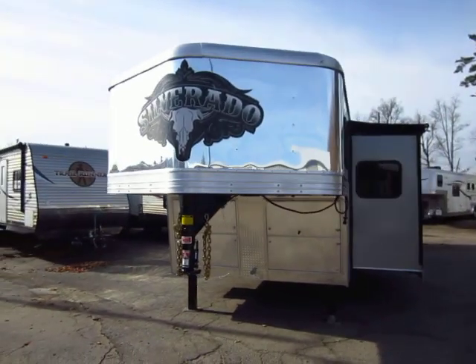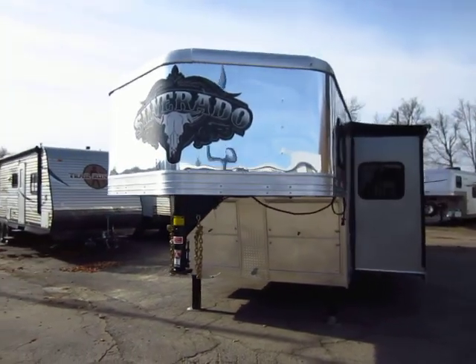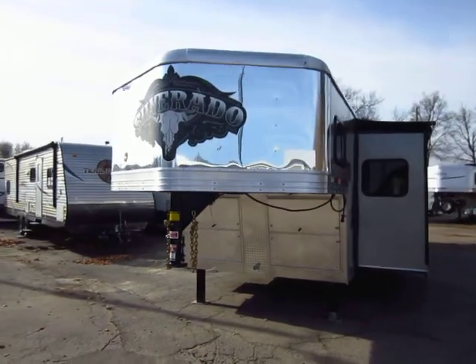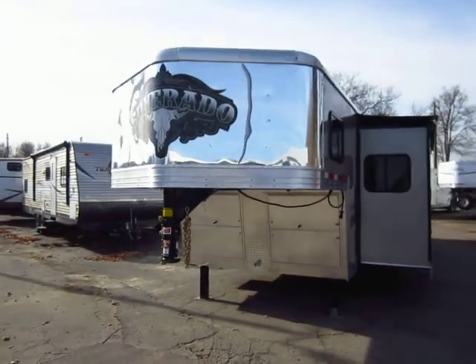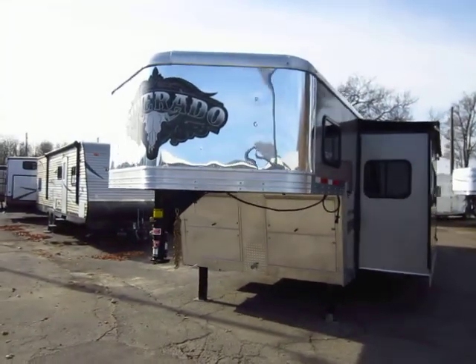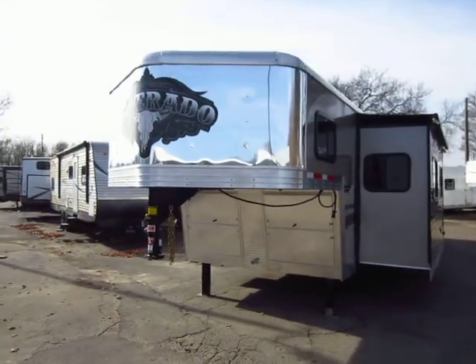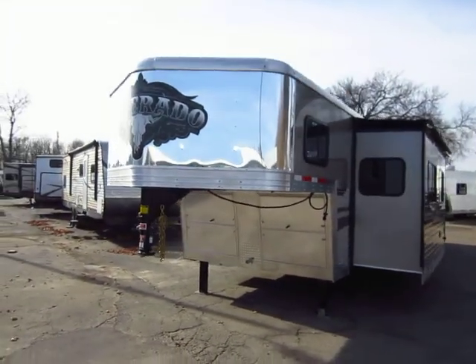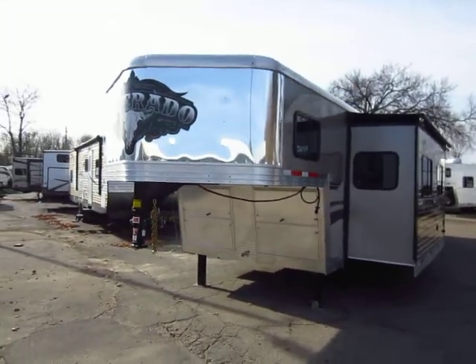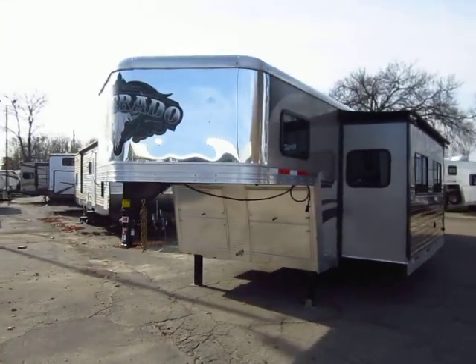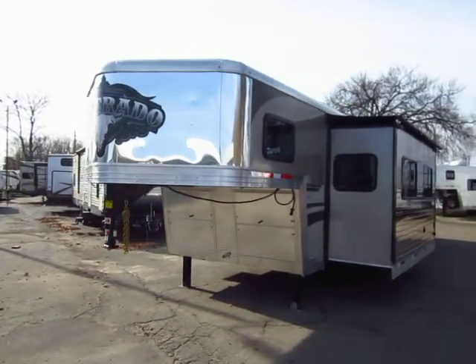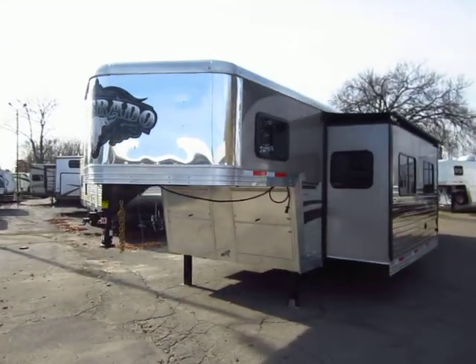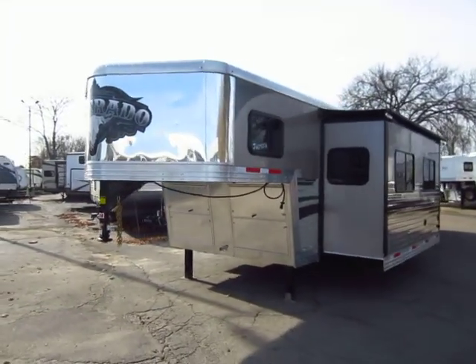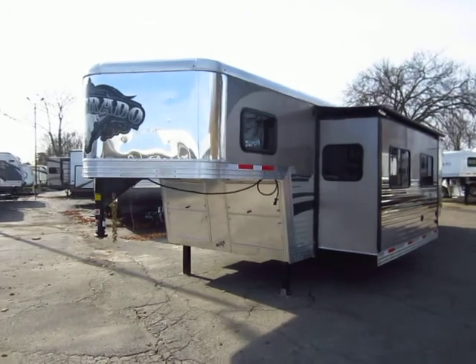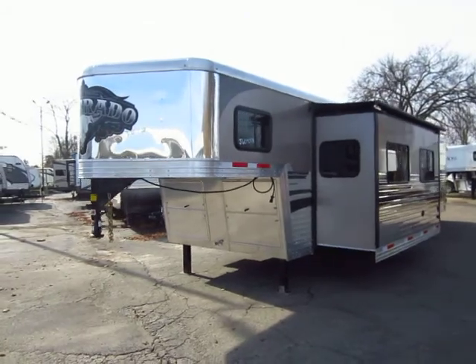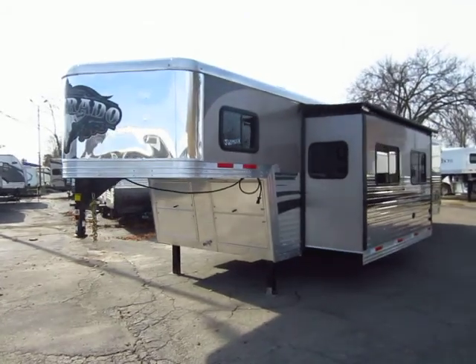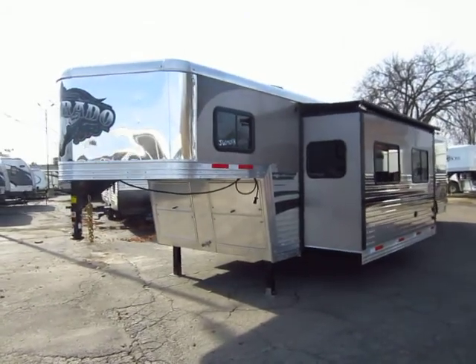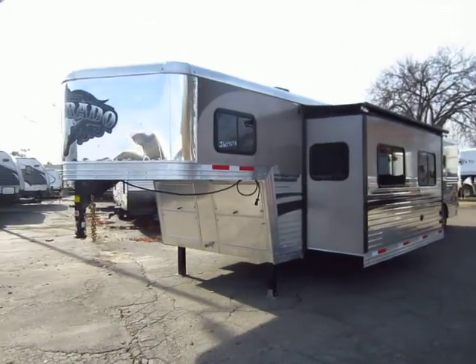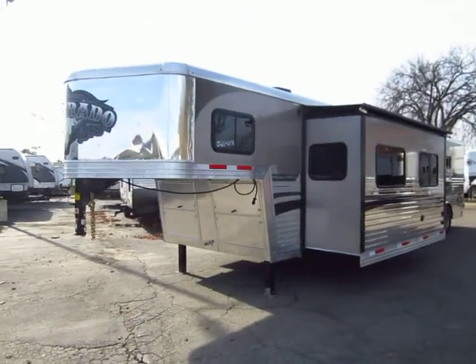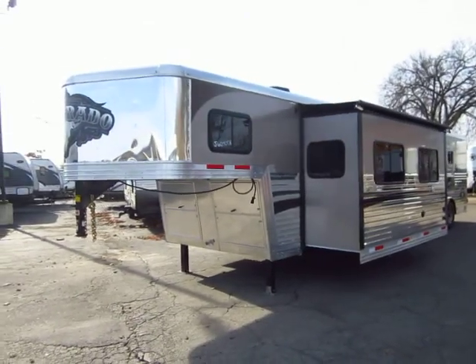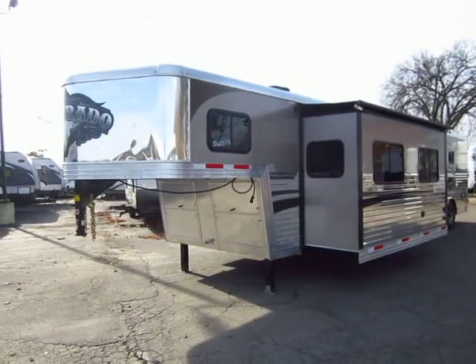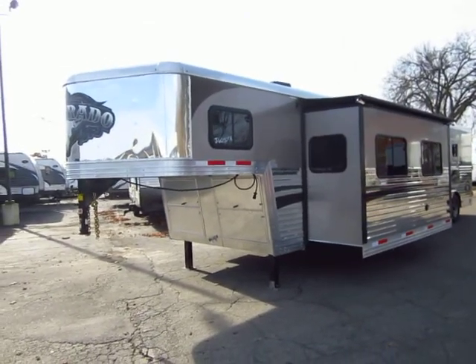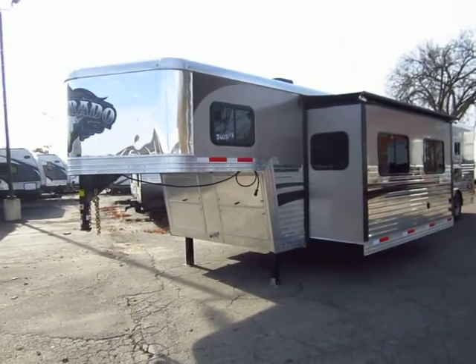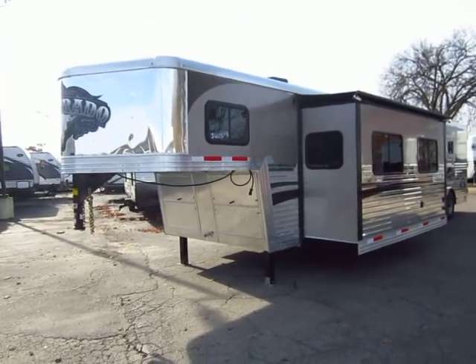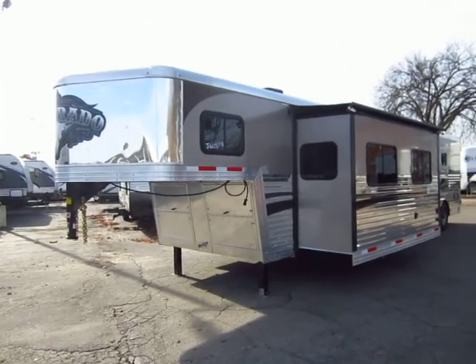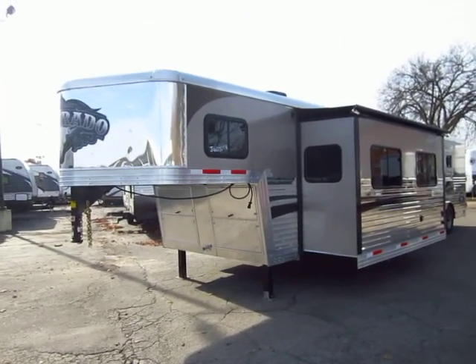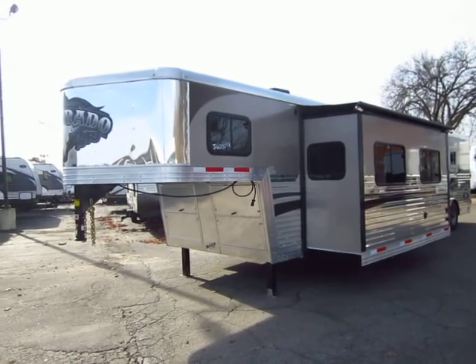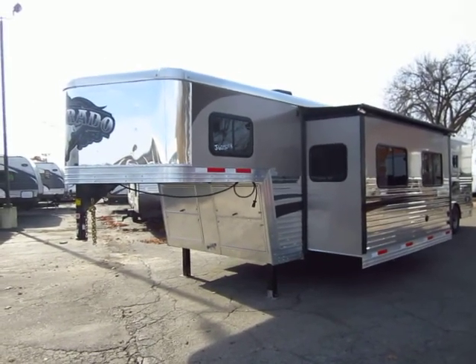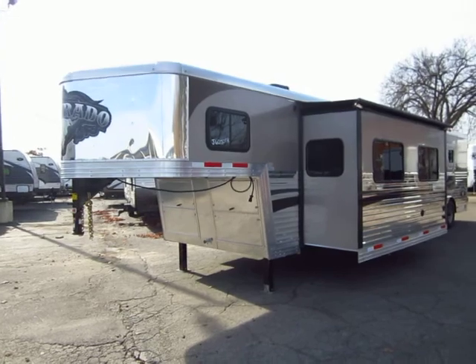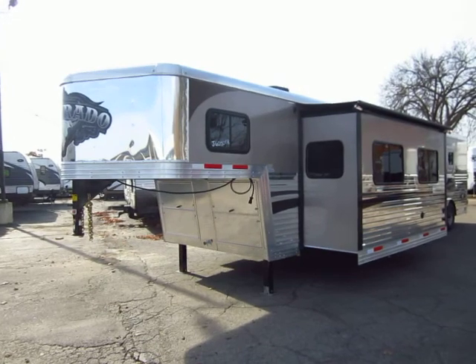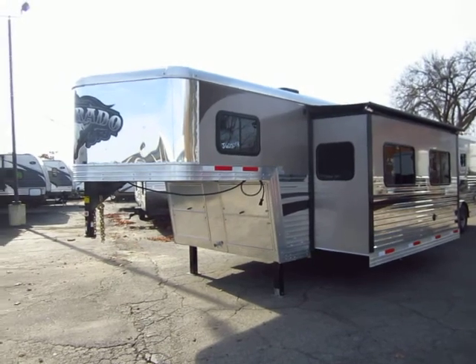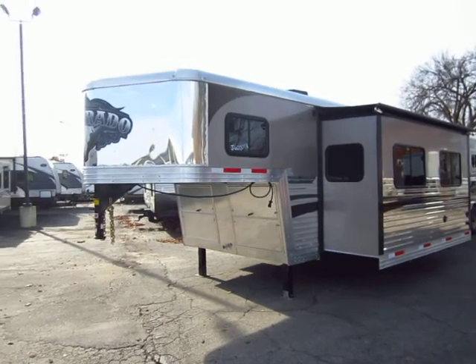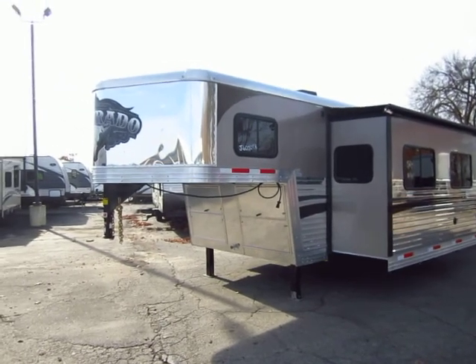This is made by the largest producing manufacturer of living quarters out there. Bison builds and sells more living quarter gooseneck horse trailers than anybody else, period.